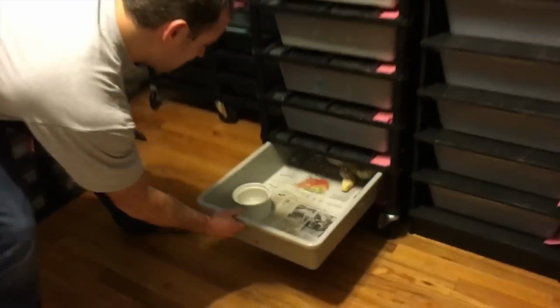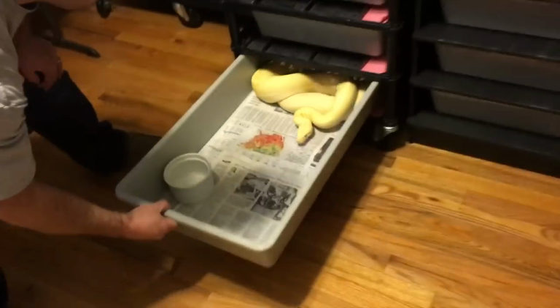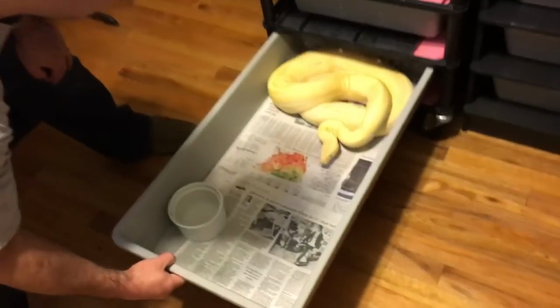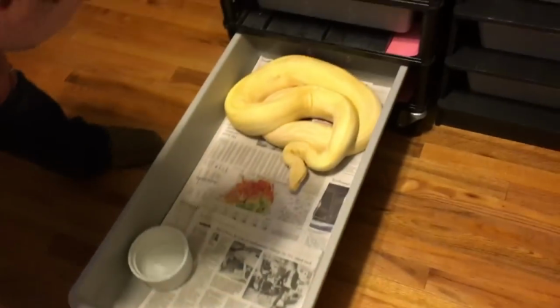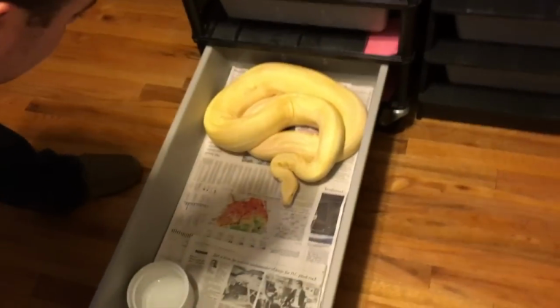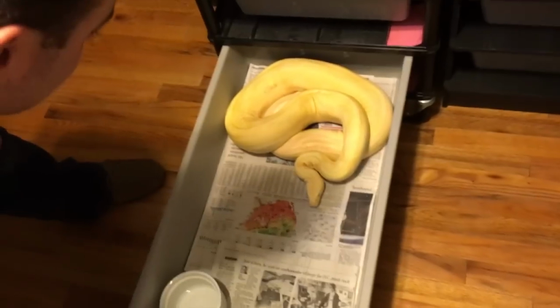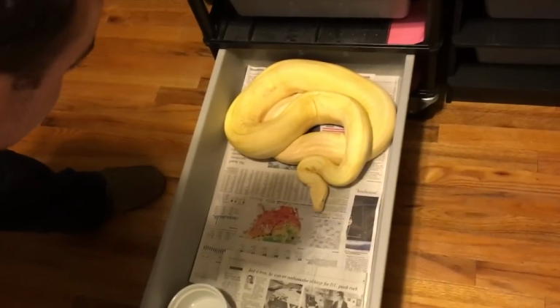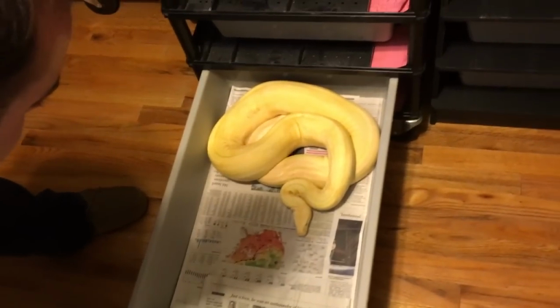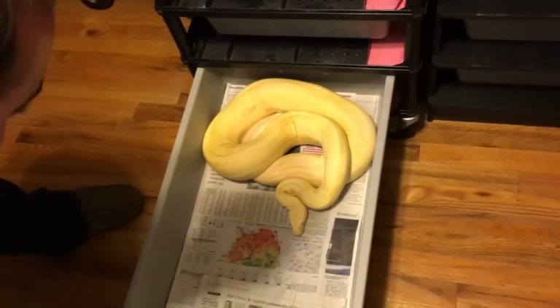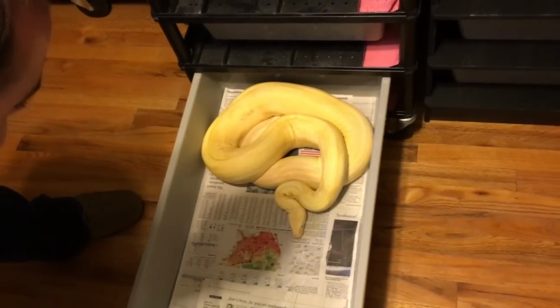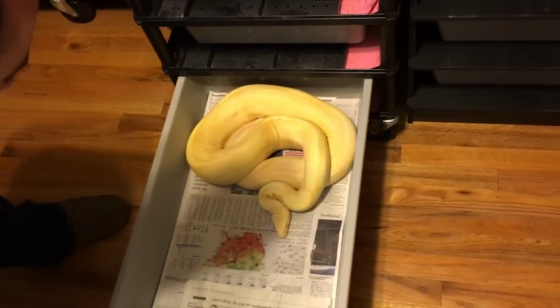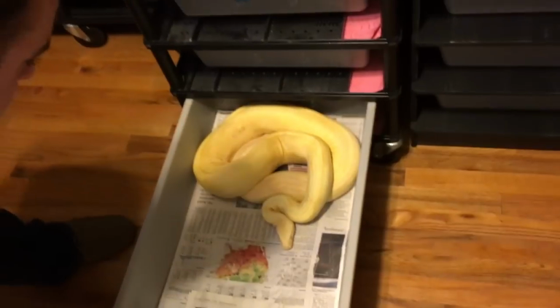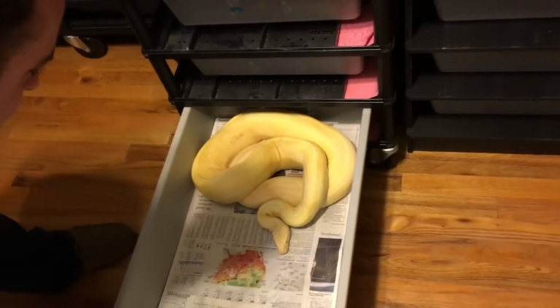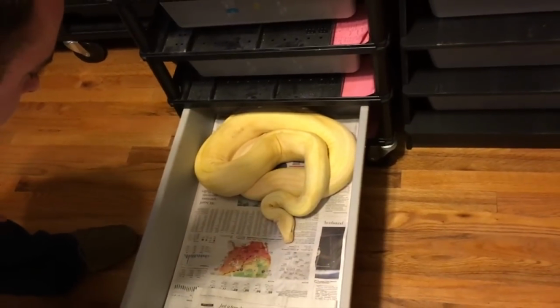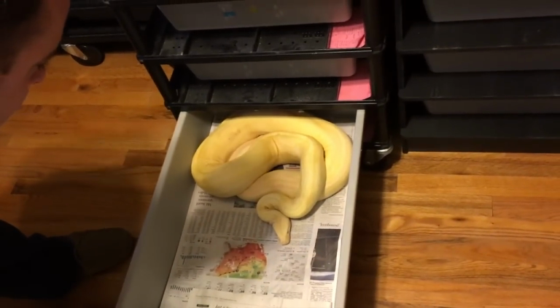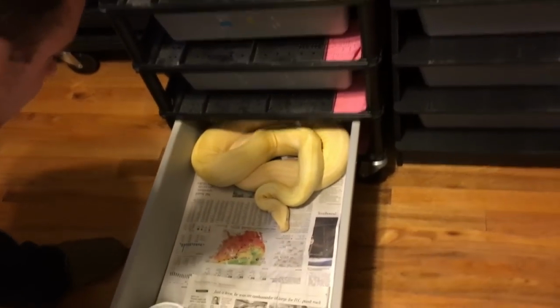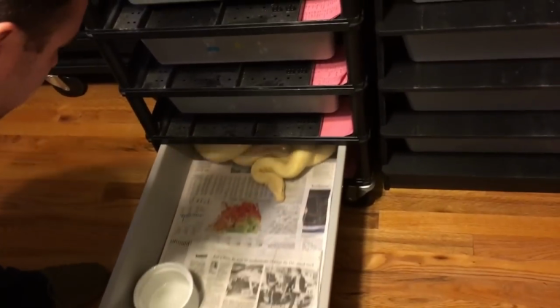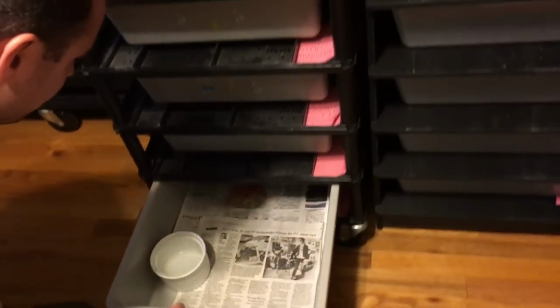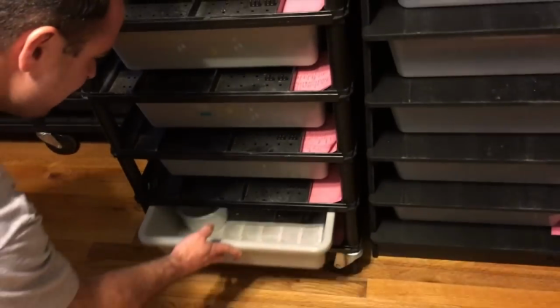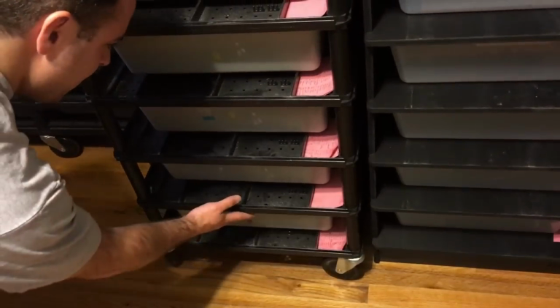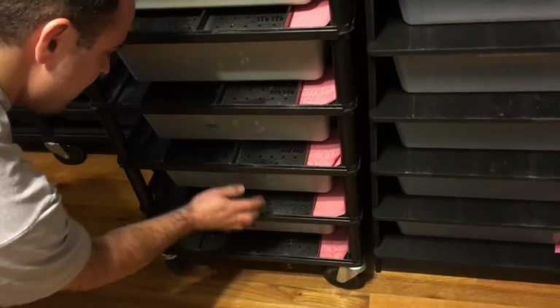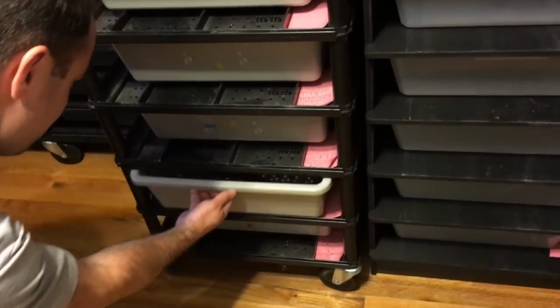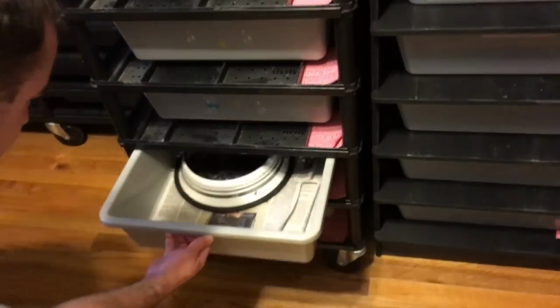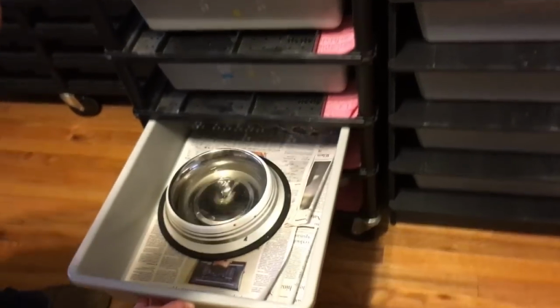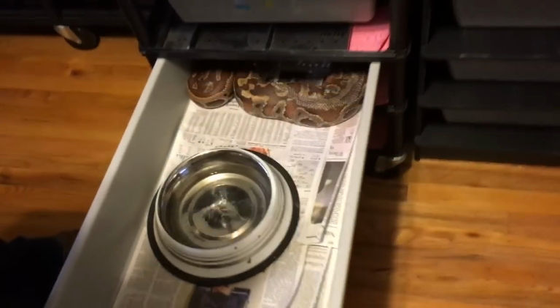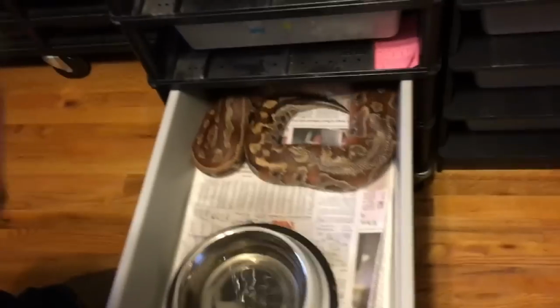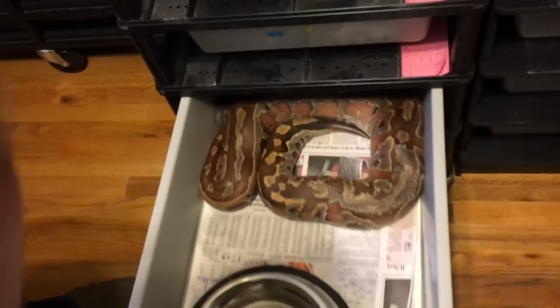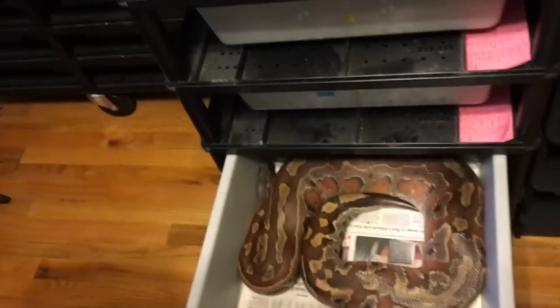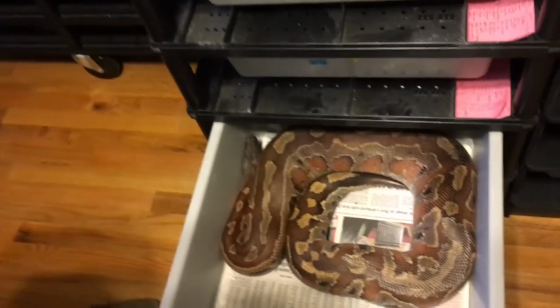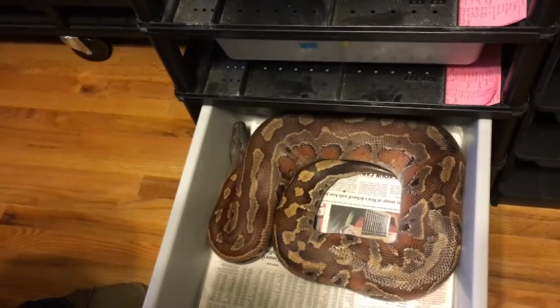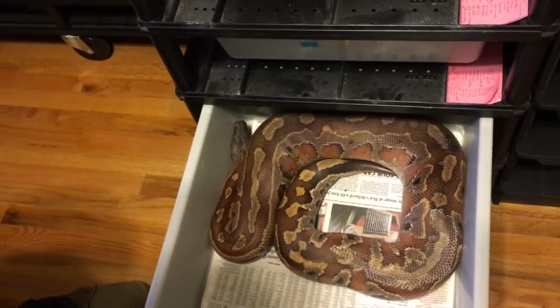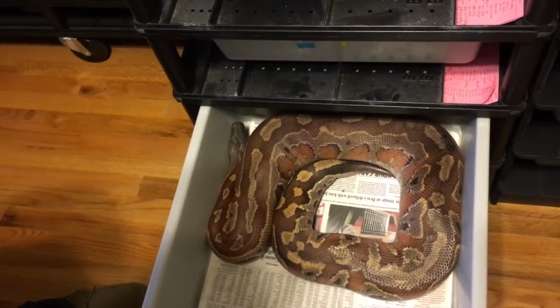This big girl will be moving in there. She's my cow albino girl, which hopefully I'll have go this year. I'll show you the boy later. And then there's big blood — she's a little stuck shed — but big normal blood female.